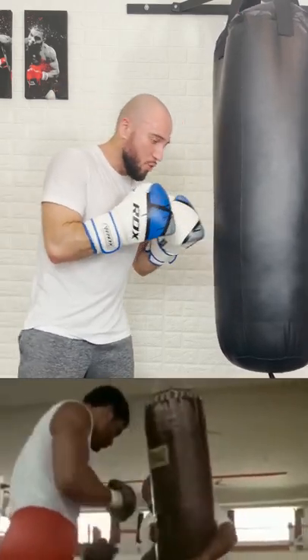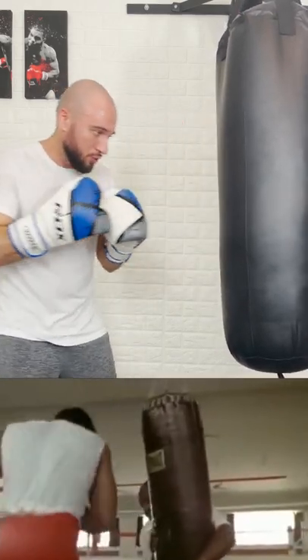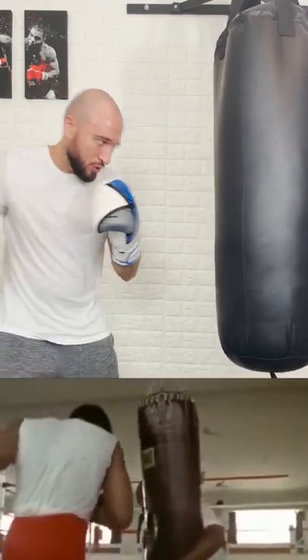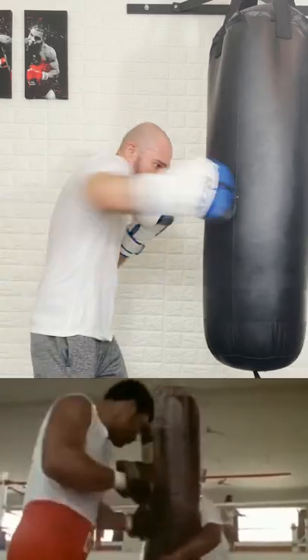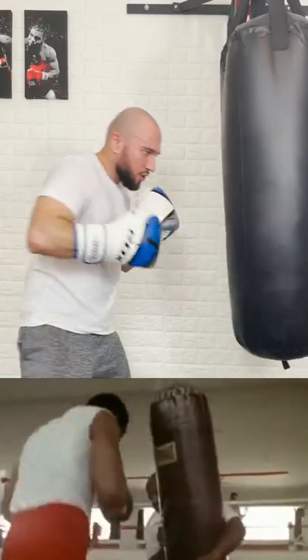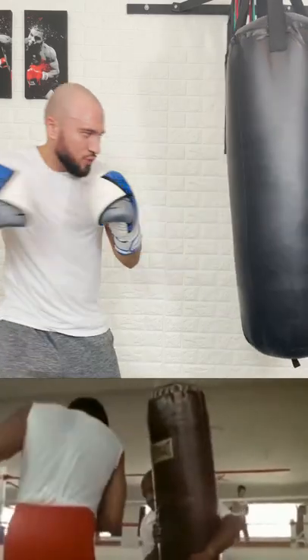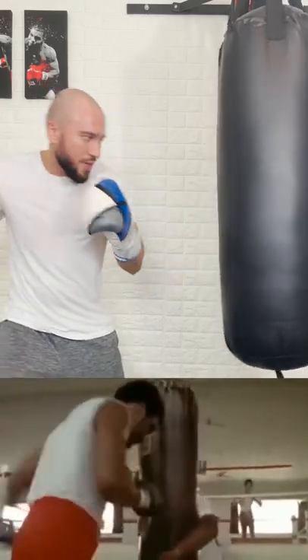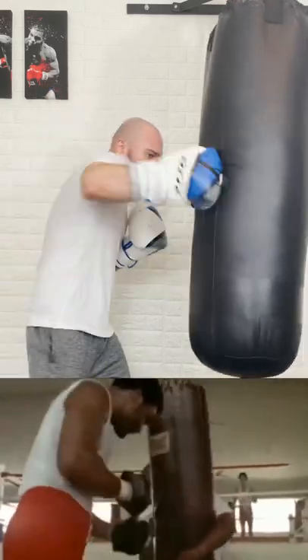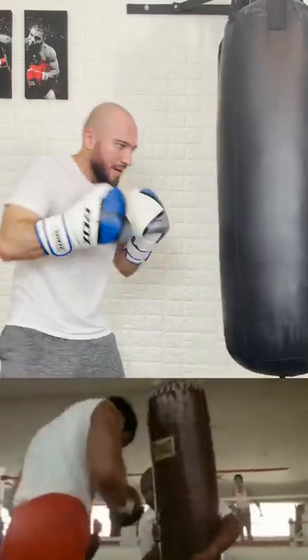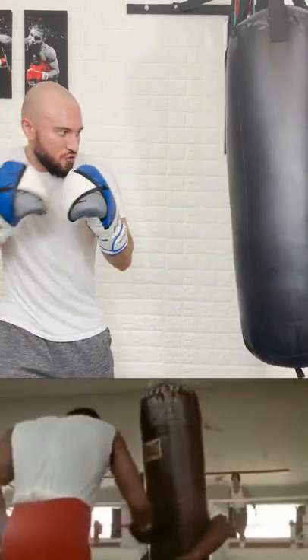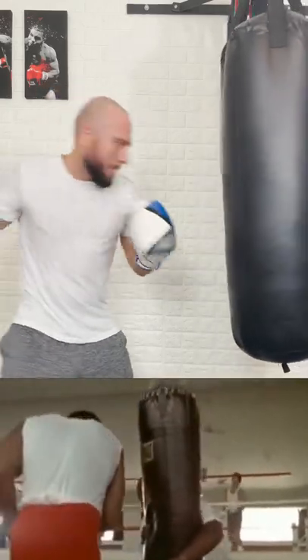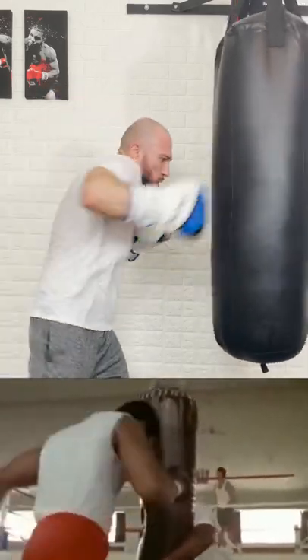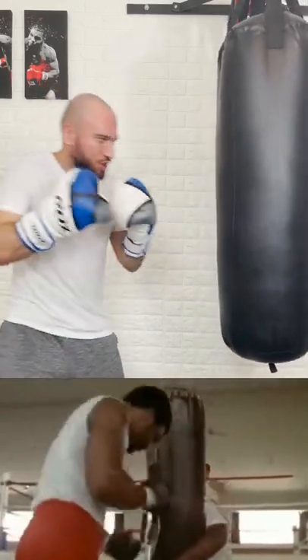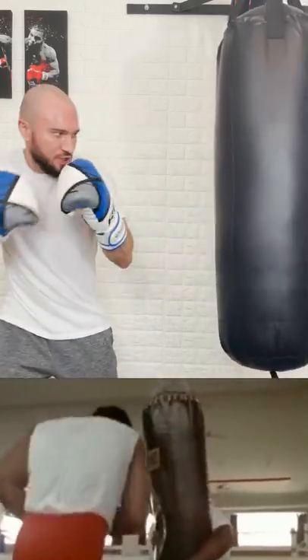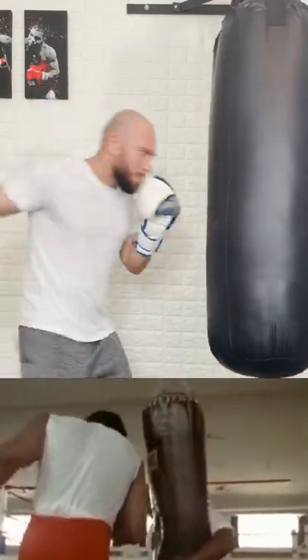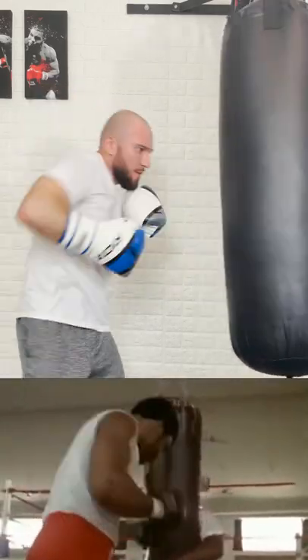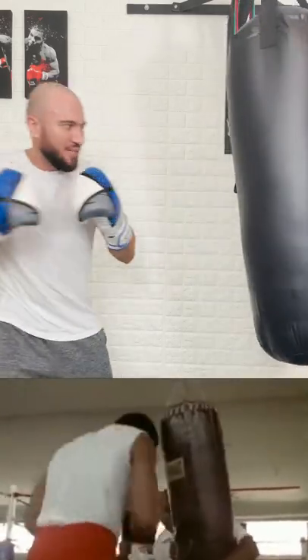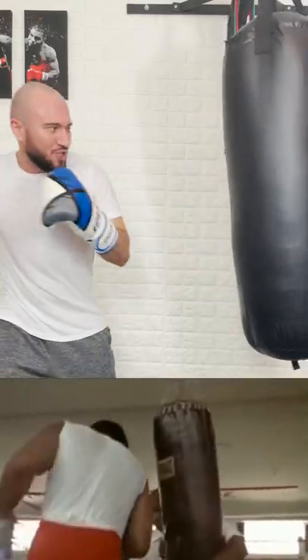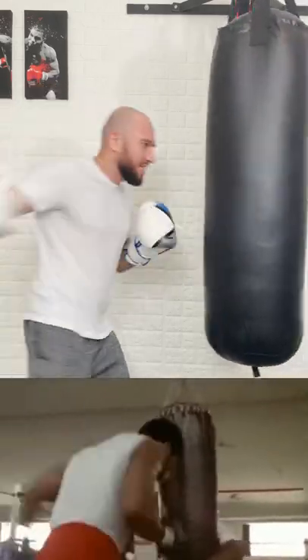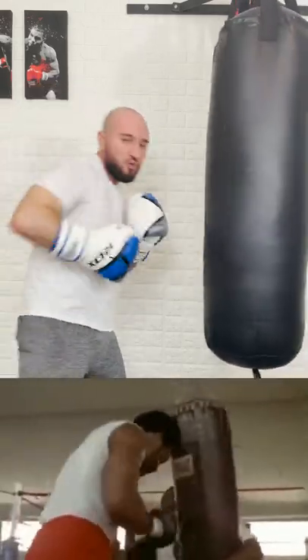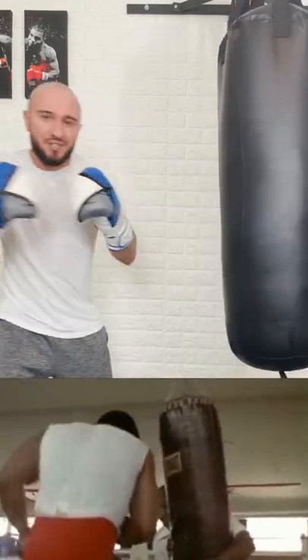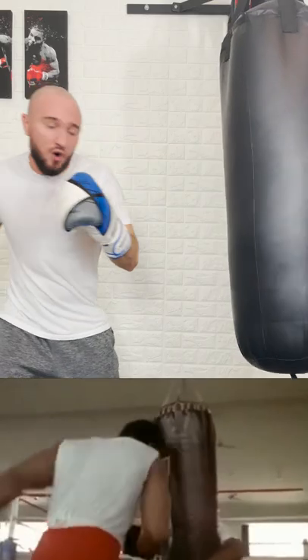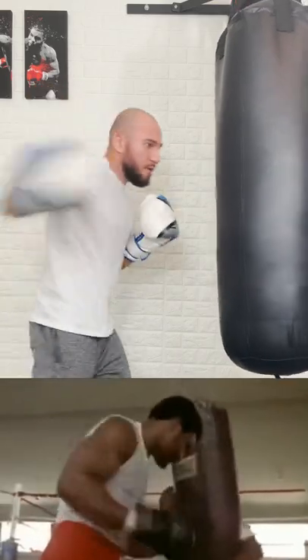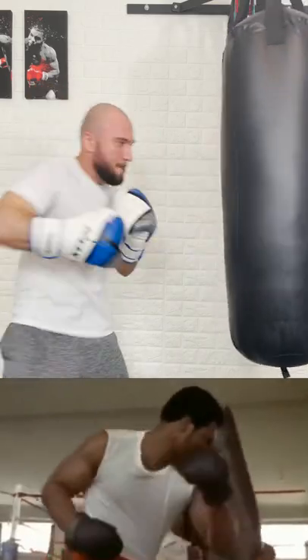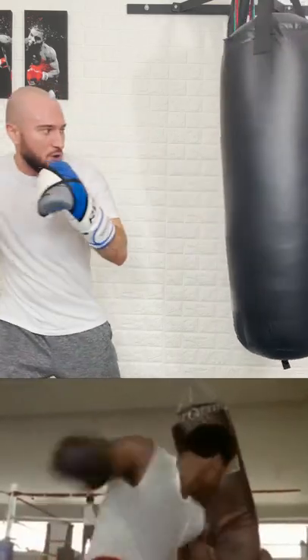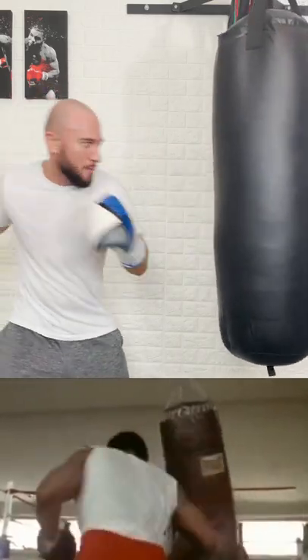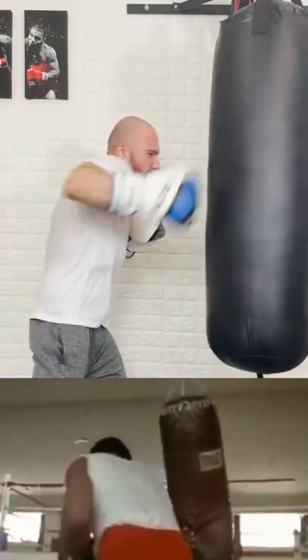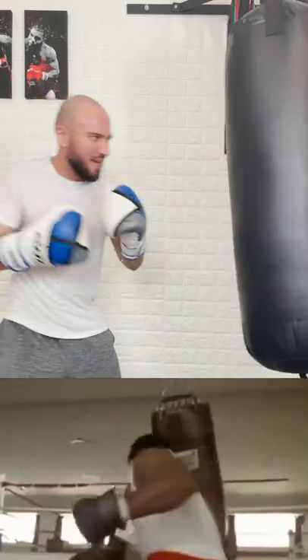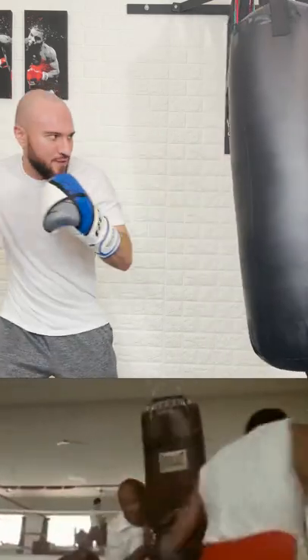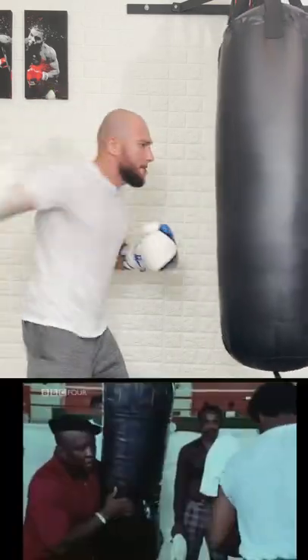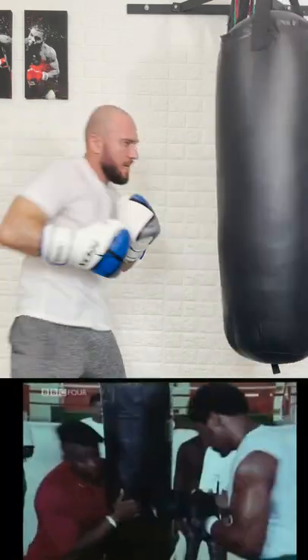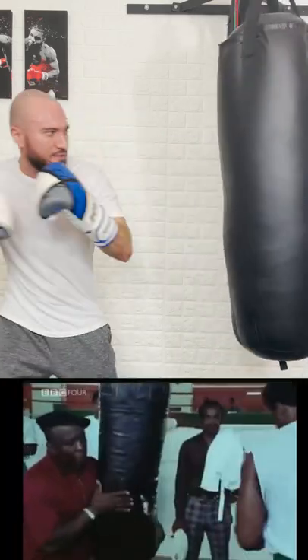What we're going to do is we're going to start slowly wailing off the bag, one punch at a time. And then we're just going to get progressively harder and harder and heavier and heavier.